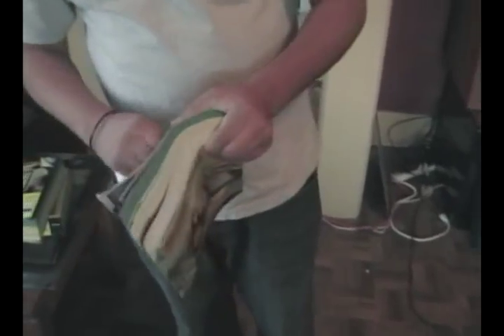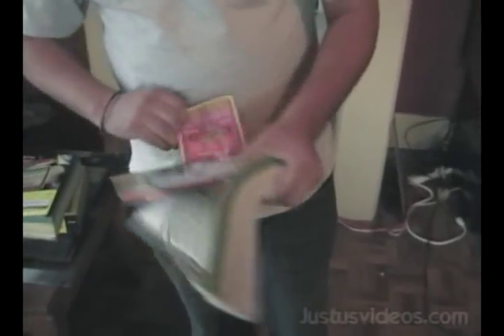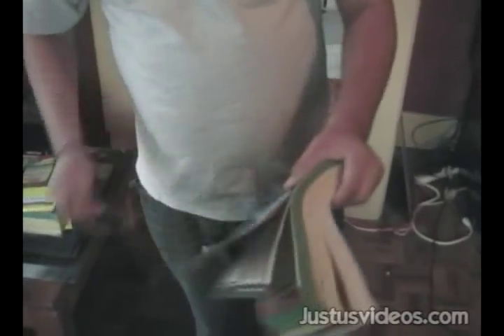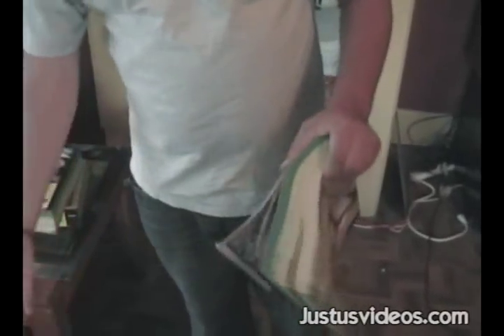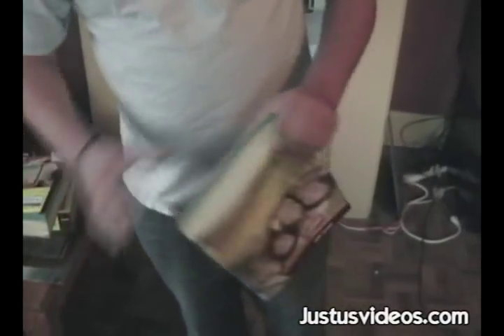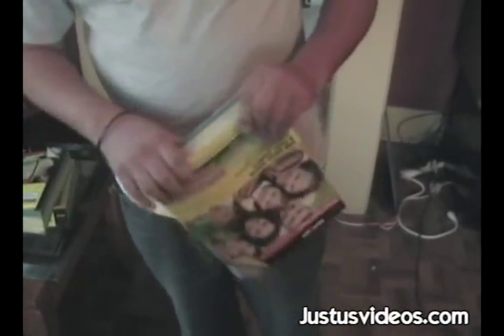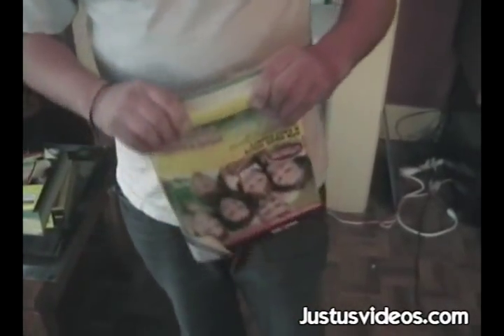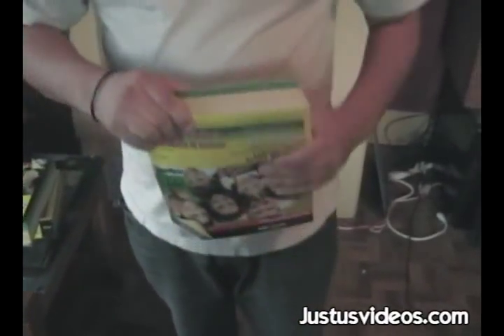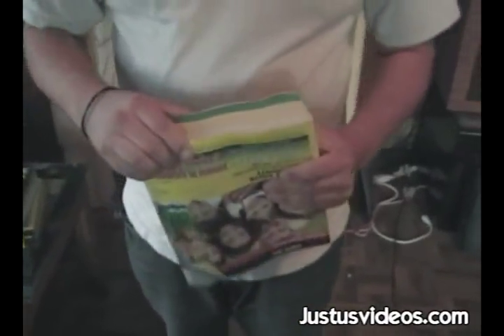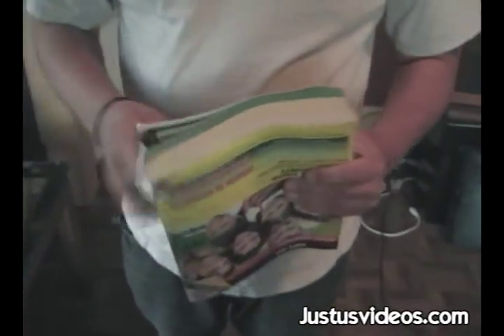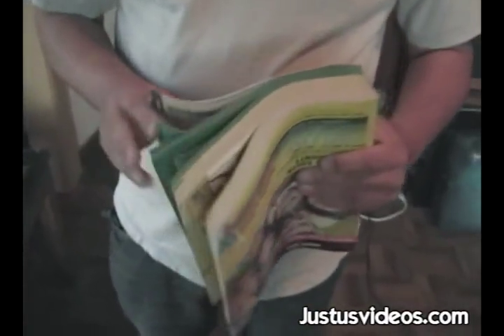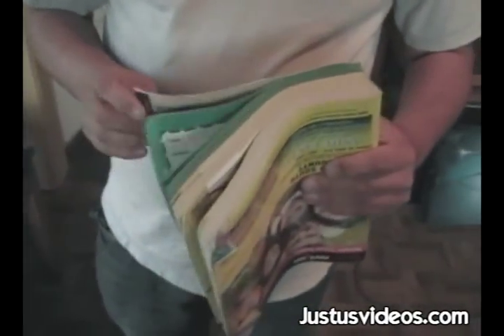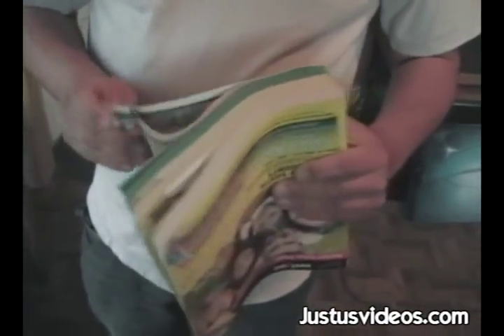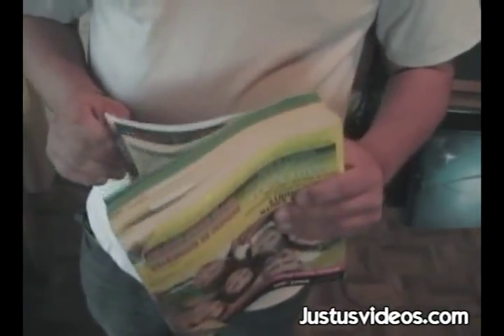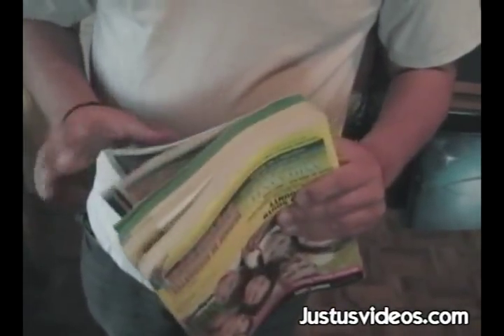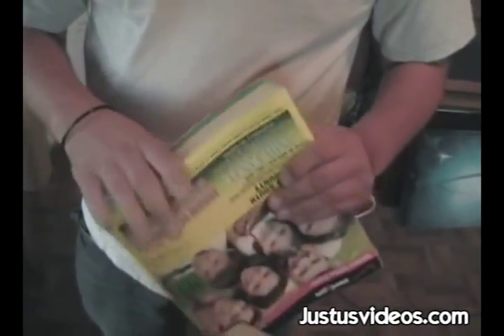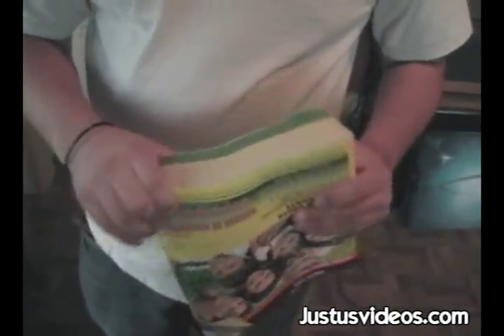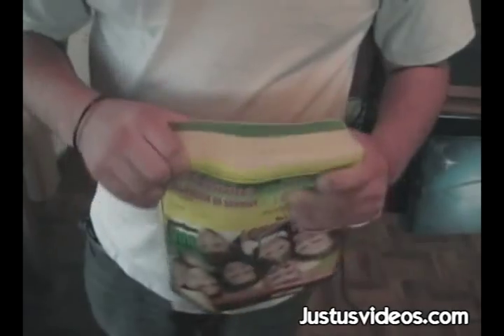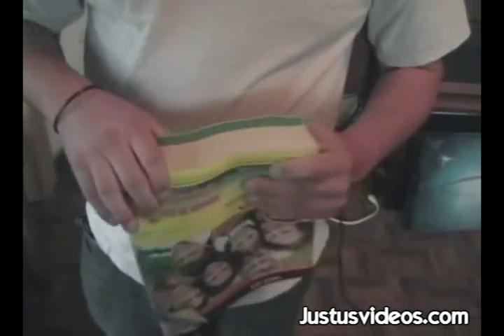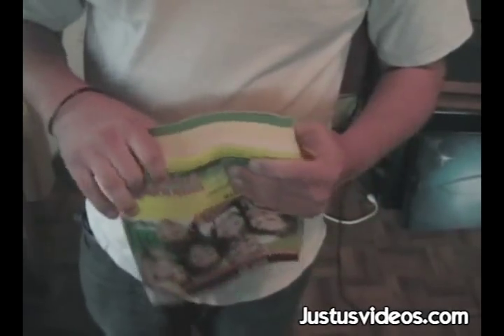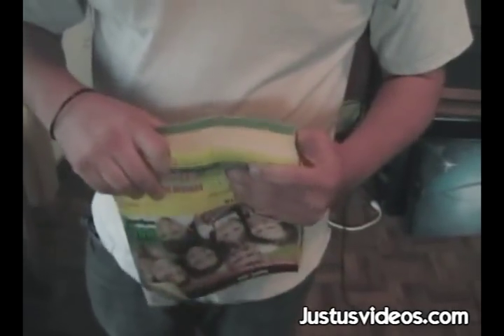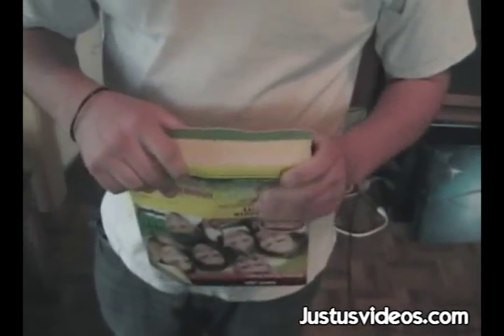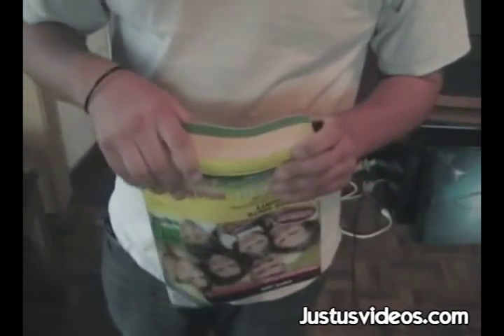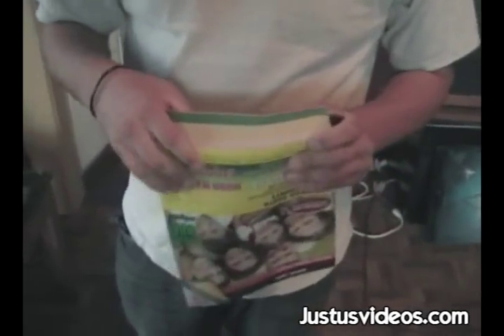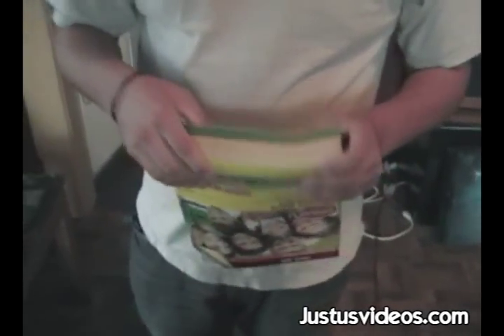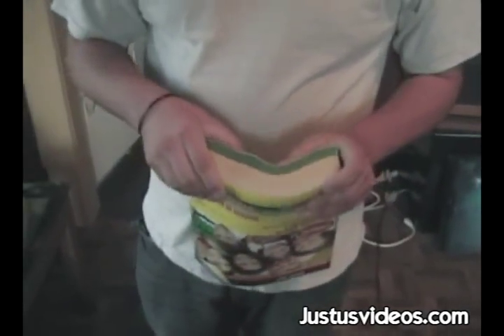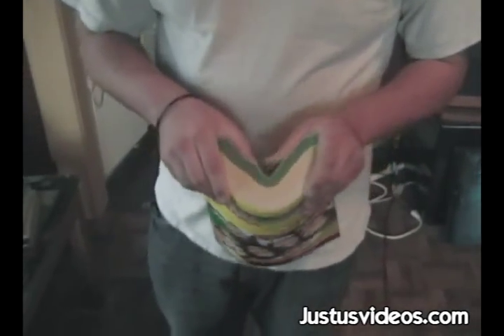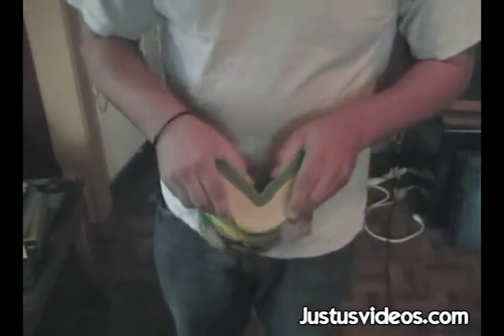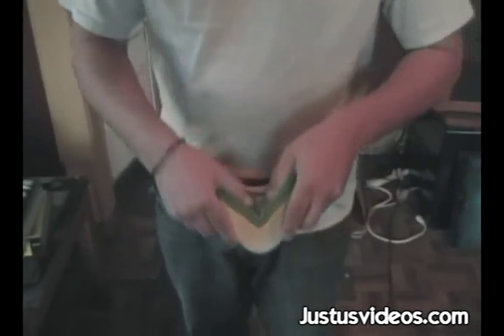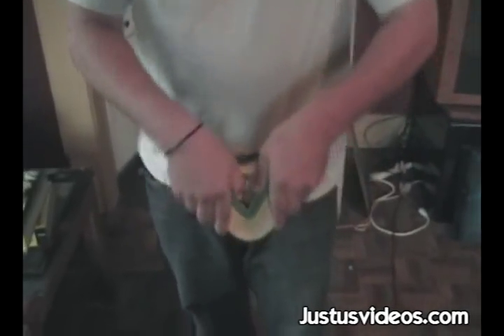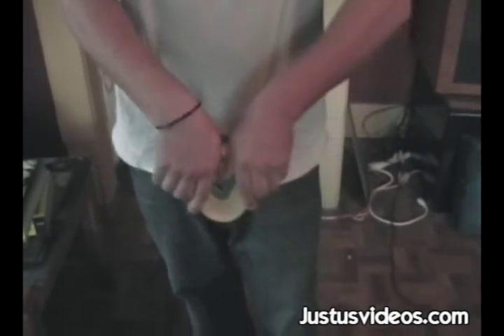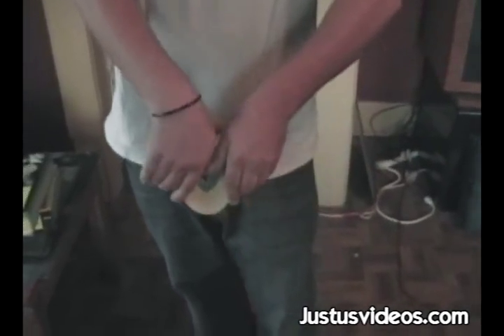How to rip a phone book in half. Just take a regular phone book, grab it on both sides, and put your thumbs in the center.